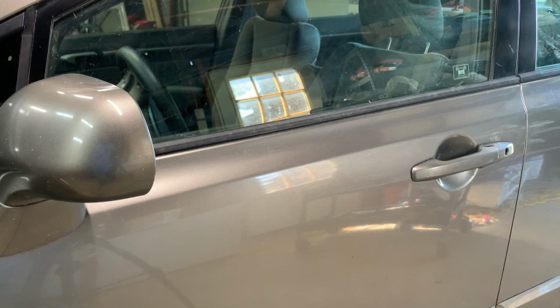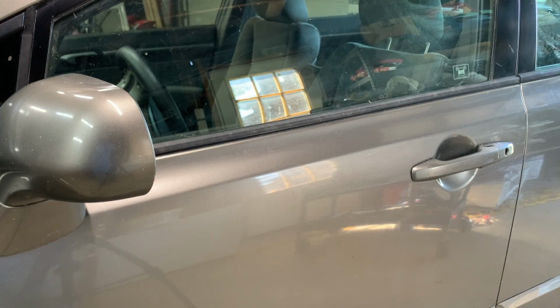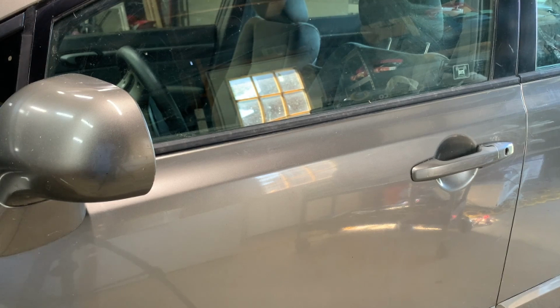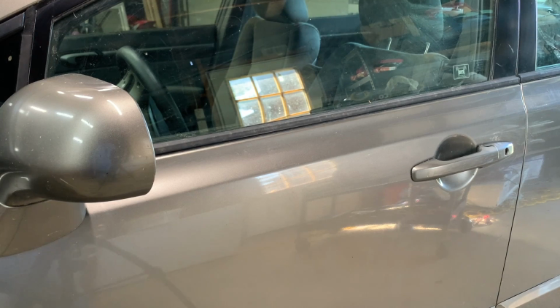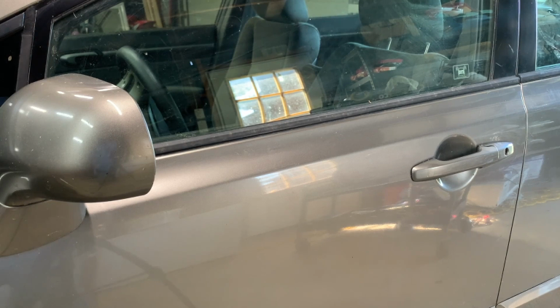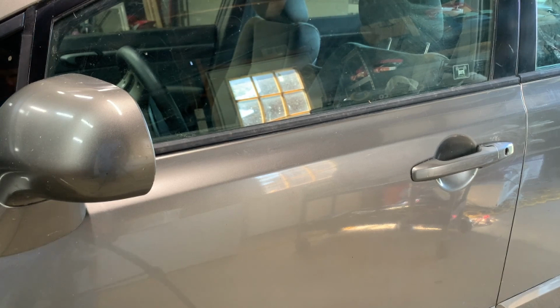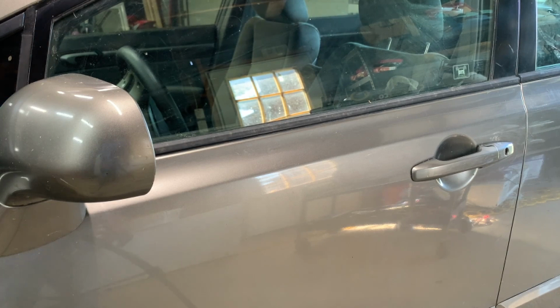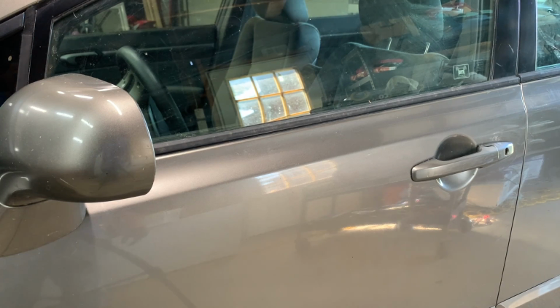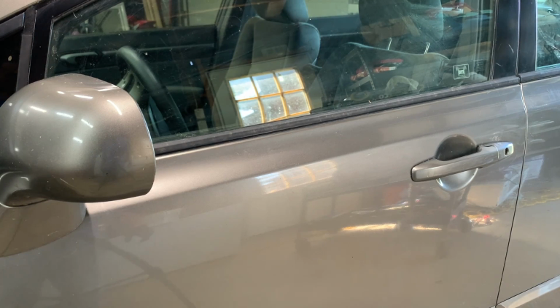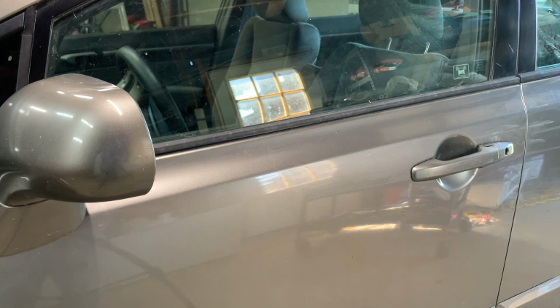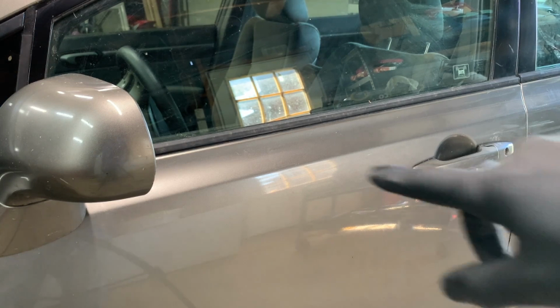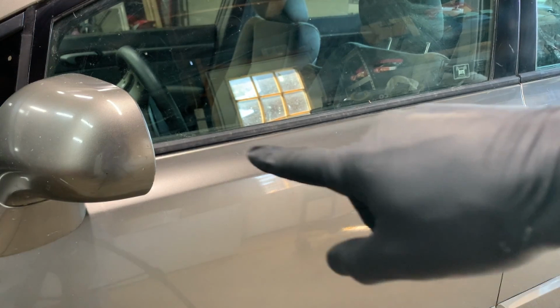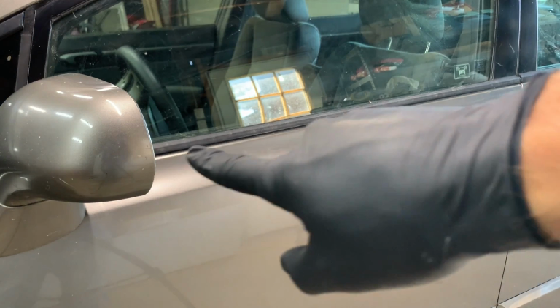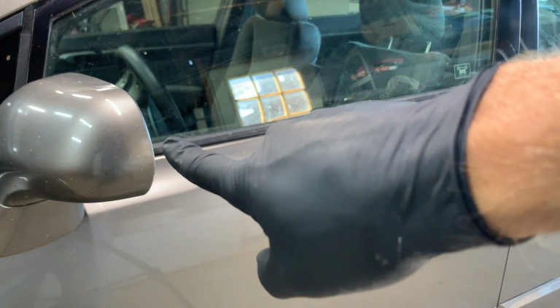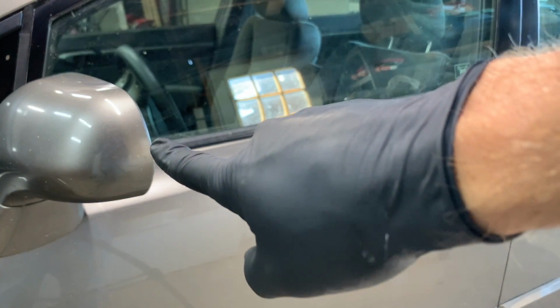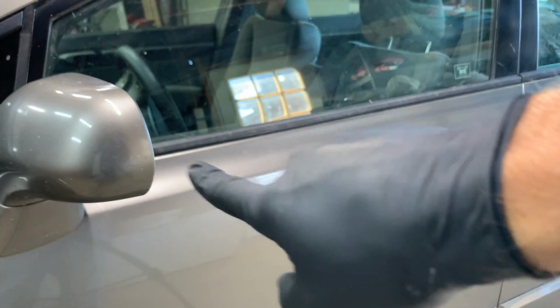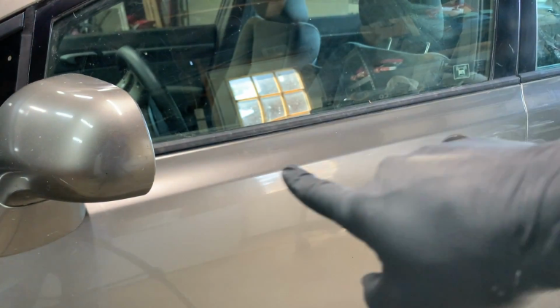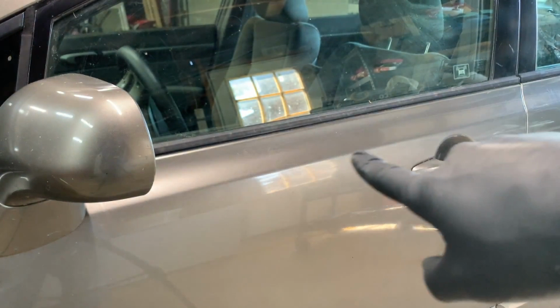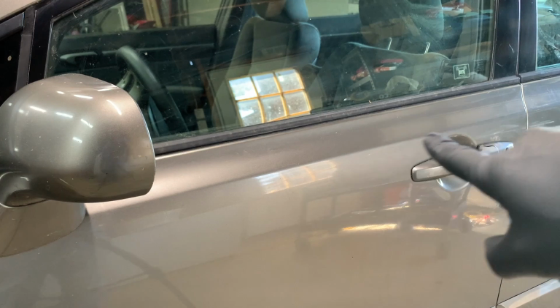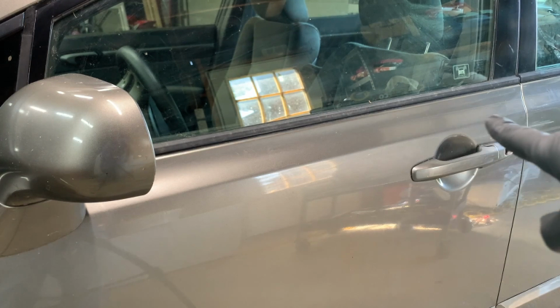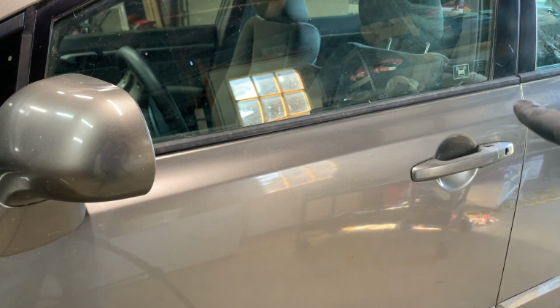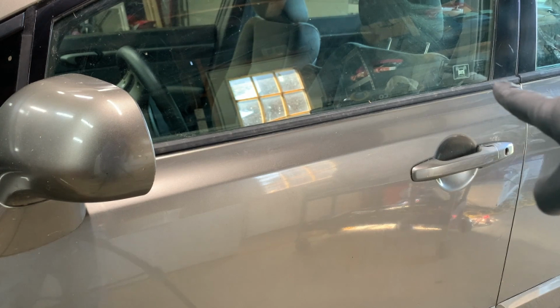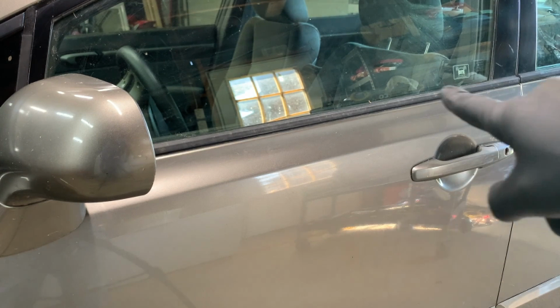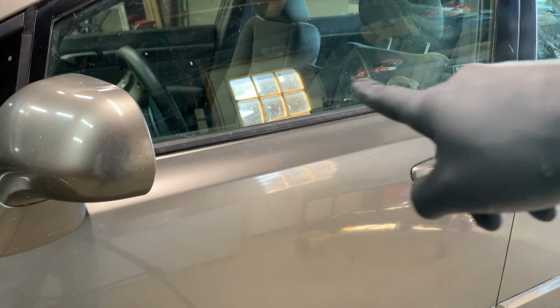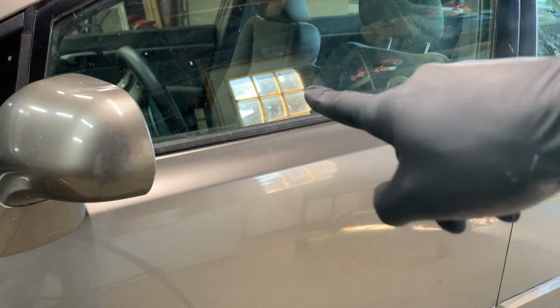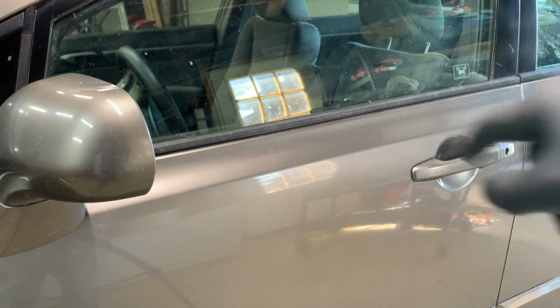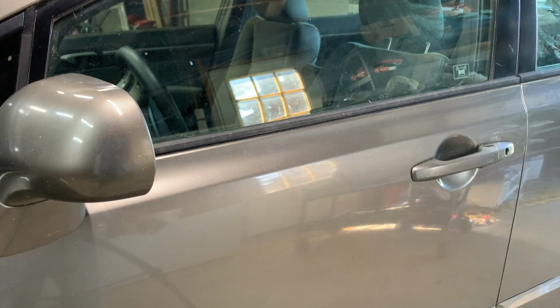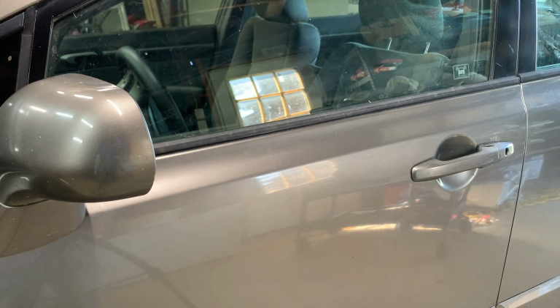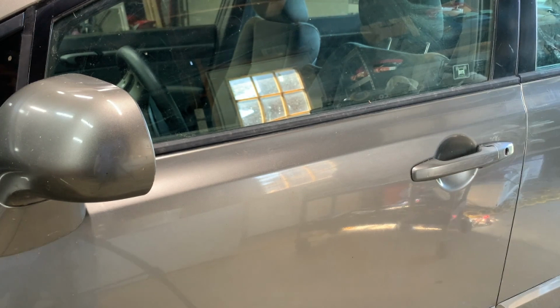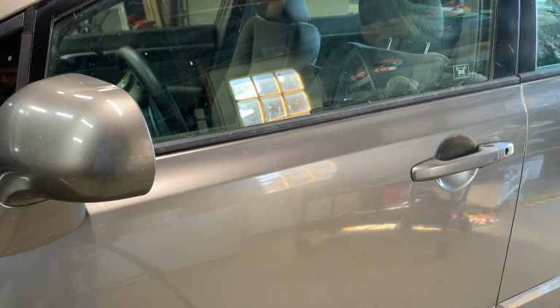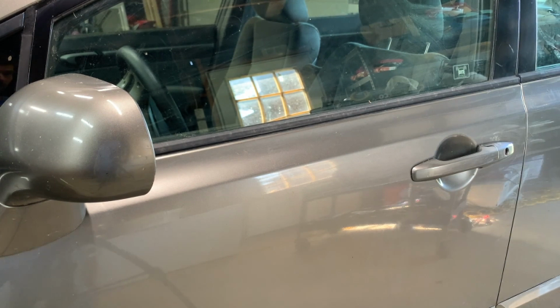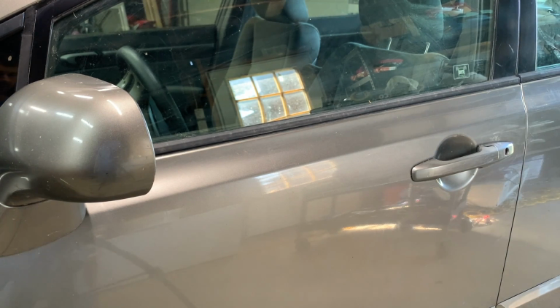What's up guys? In this video I'm going to show you how to remove your belt molding on the front door of your Honda Civic.